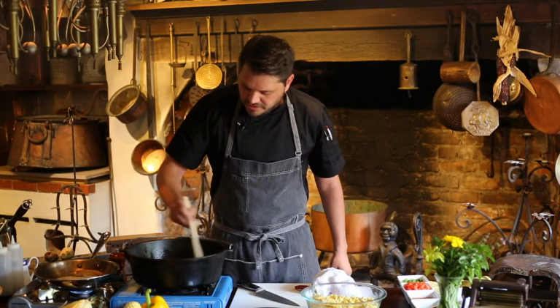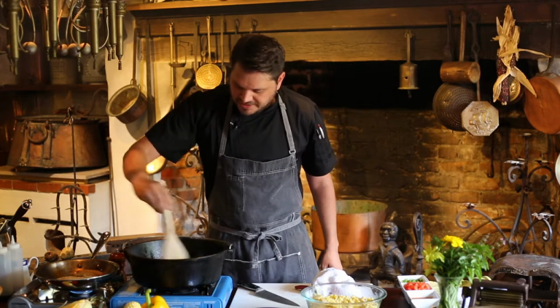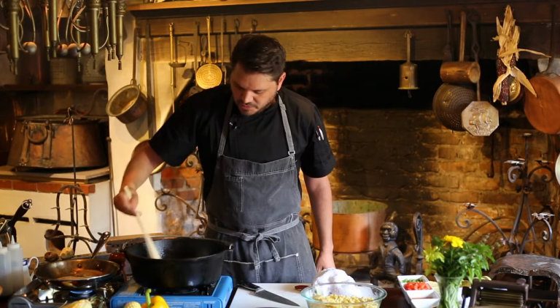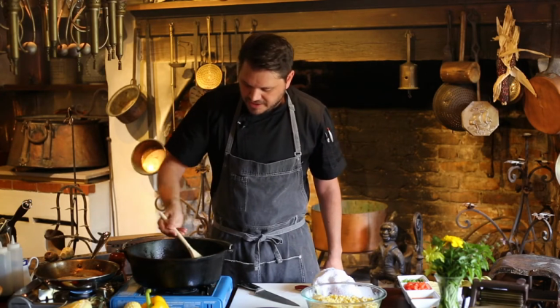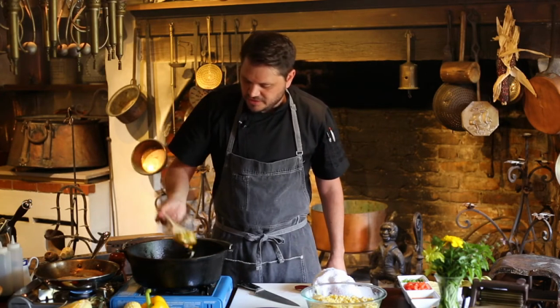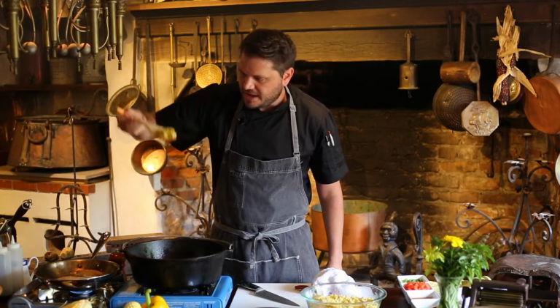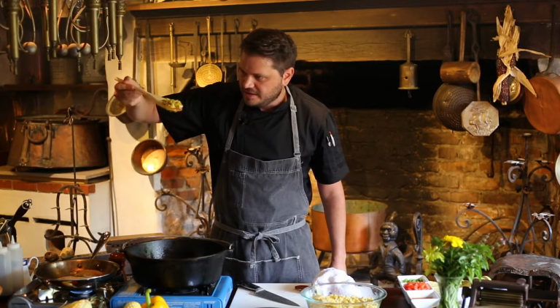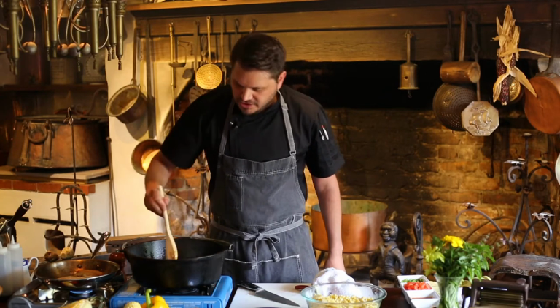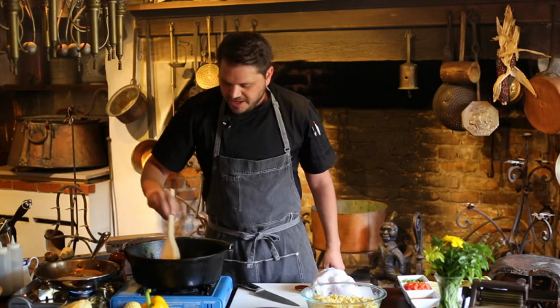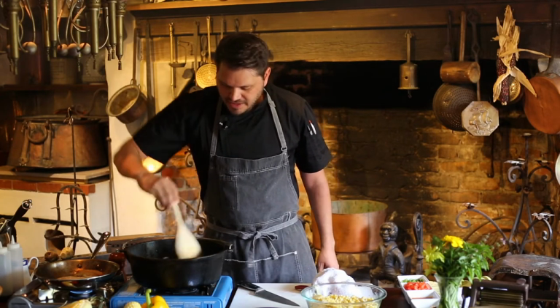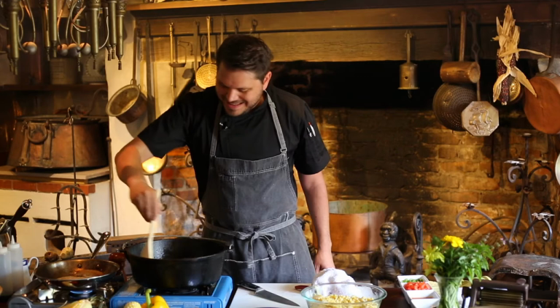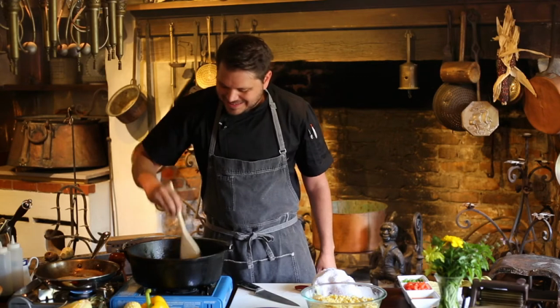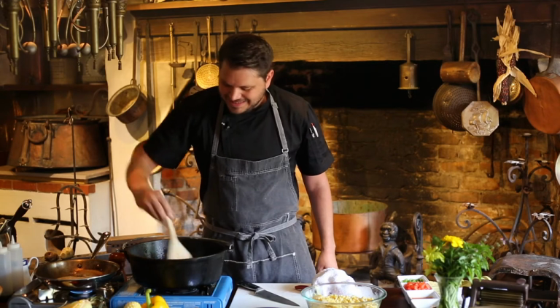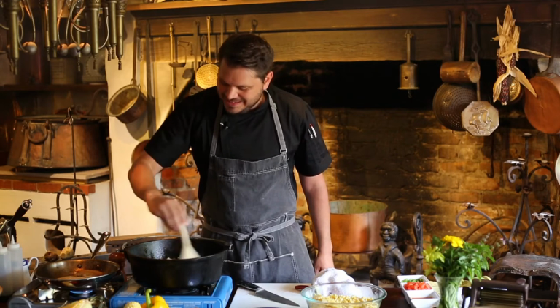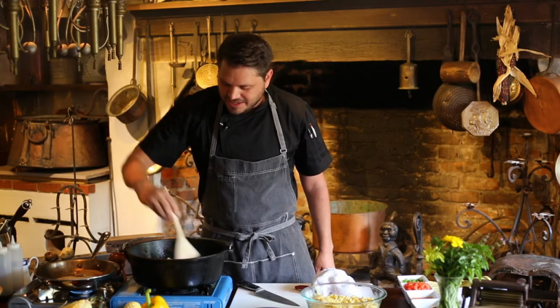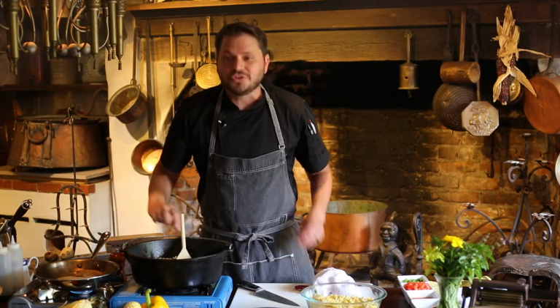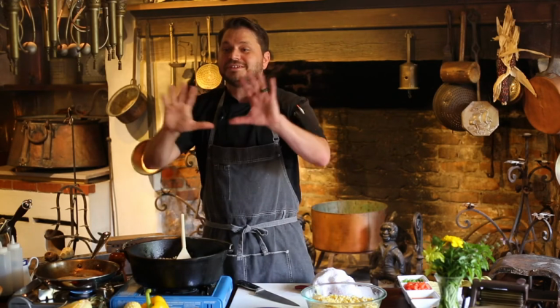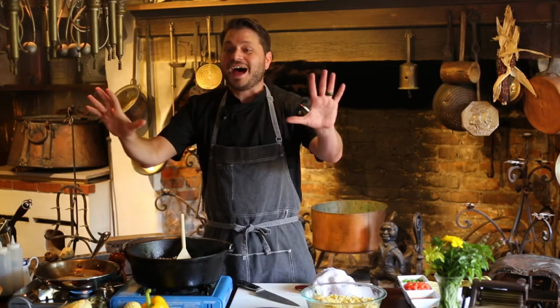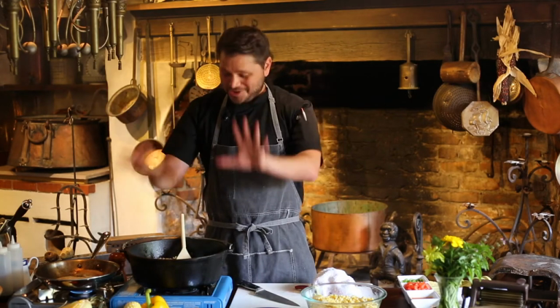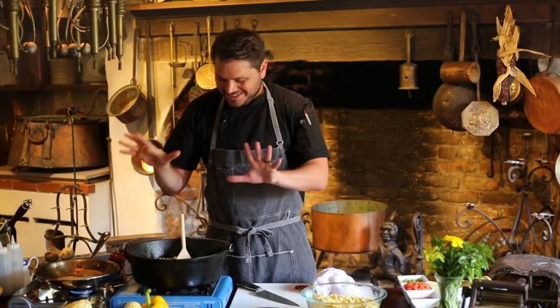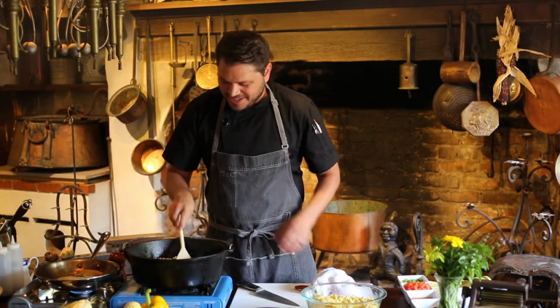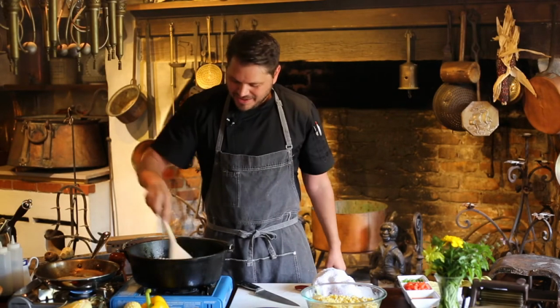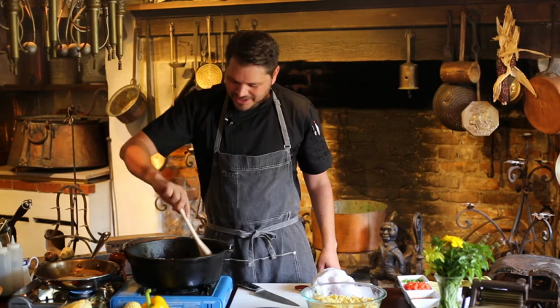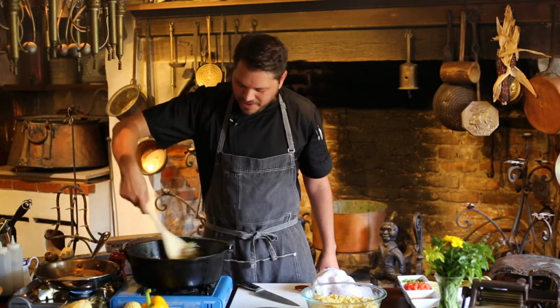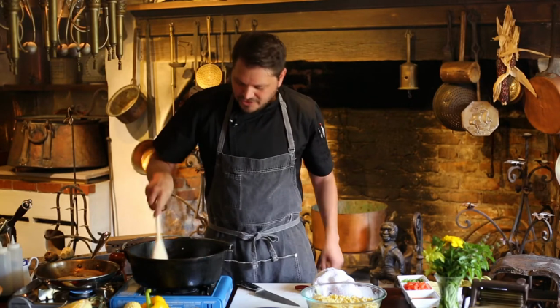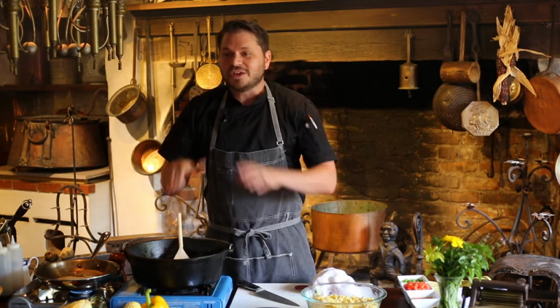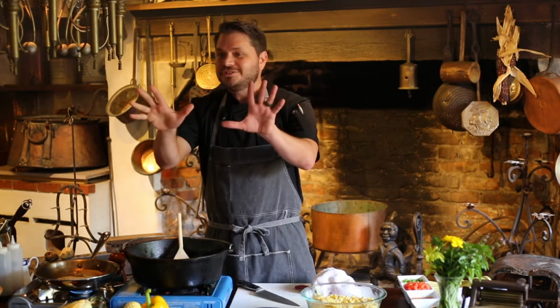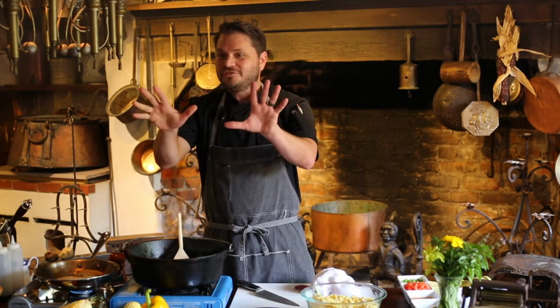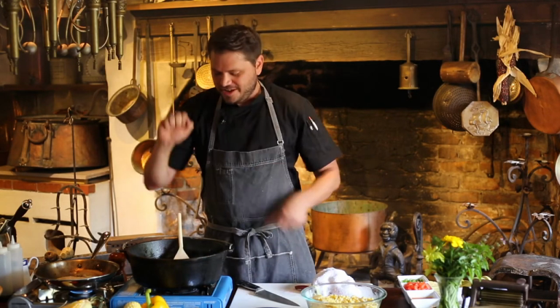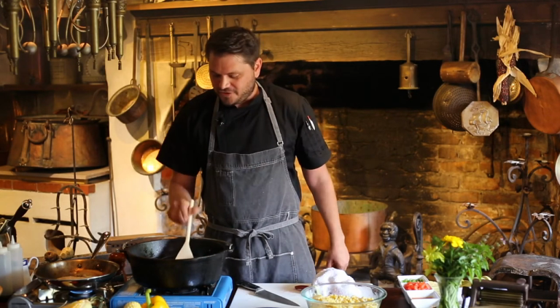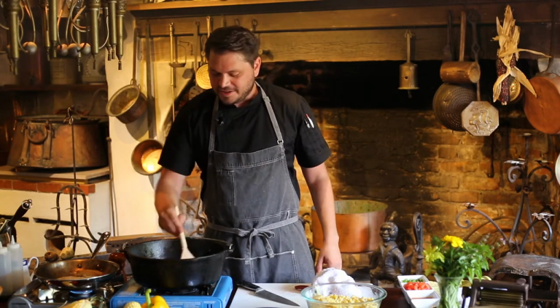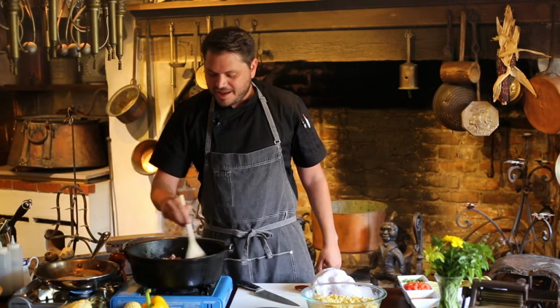We're really looking to get some nice wilt on that. You can see it's starting to come together. This isn't going to take long. We're doing this live and in real time. So at any point, if you've got any questions, feel free to hit us up in the comments.